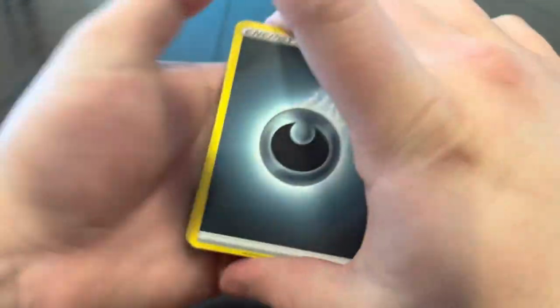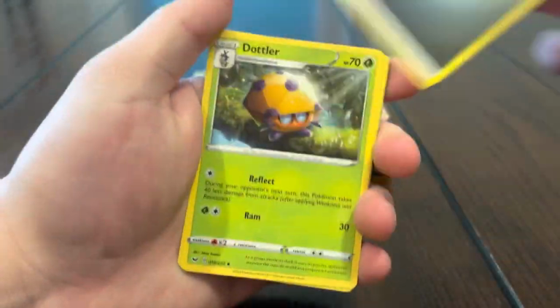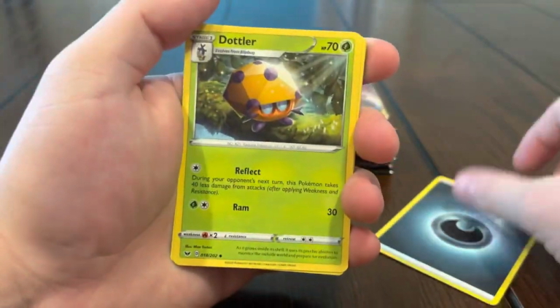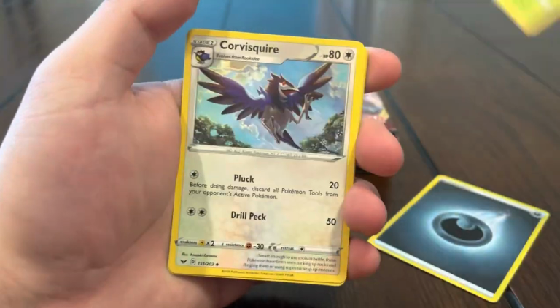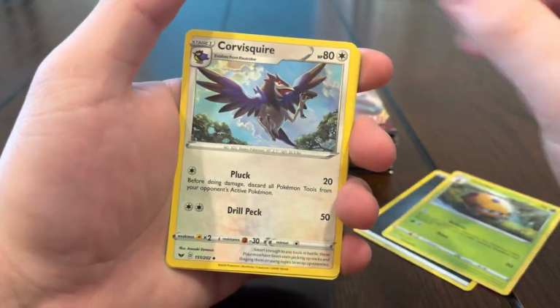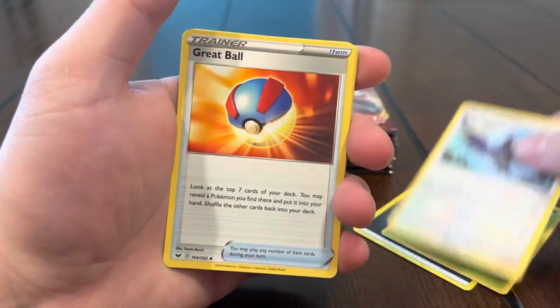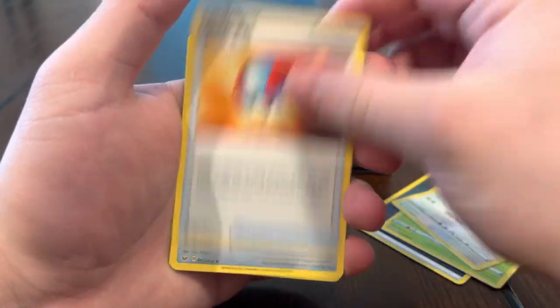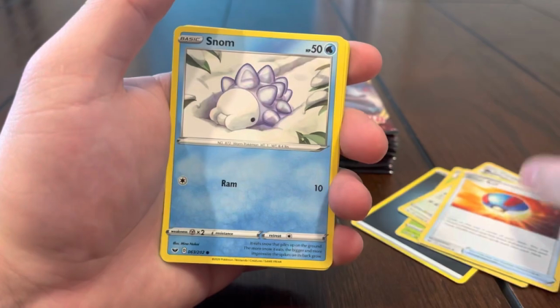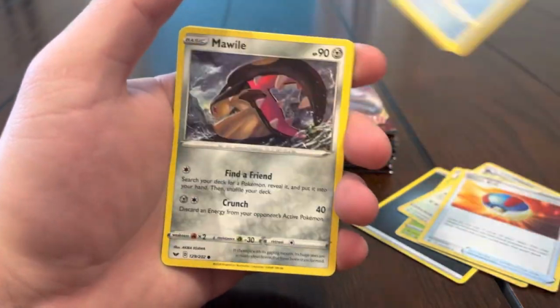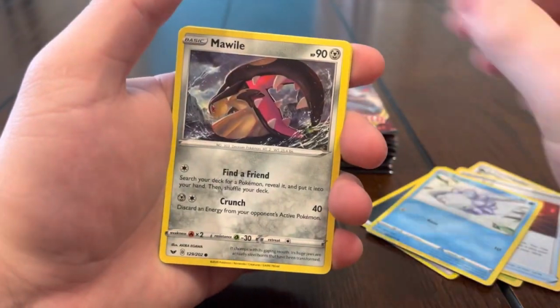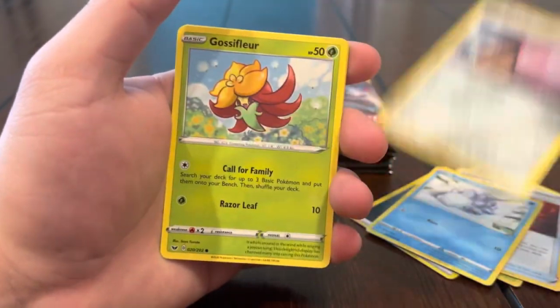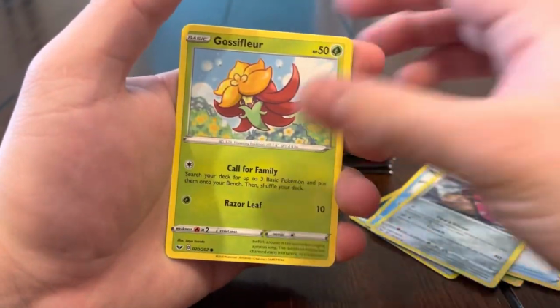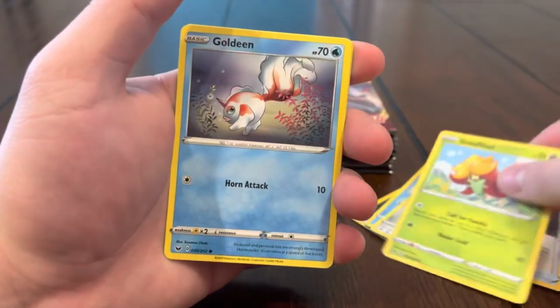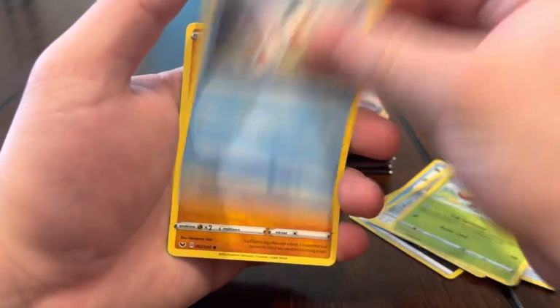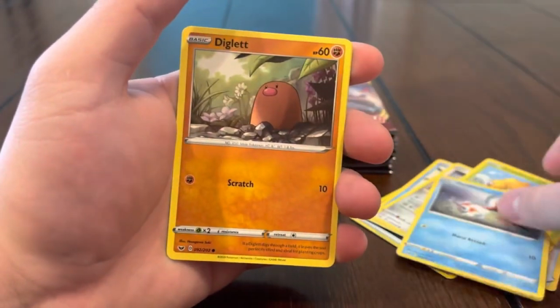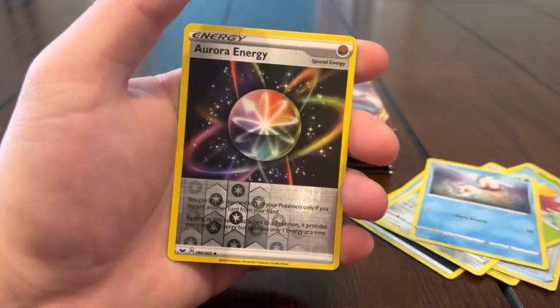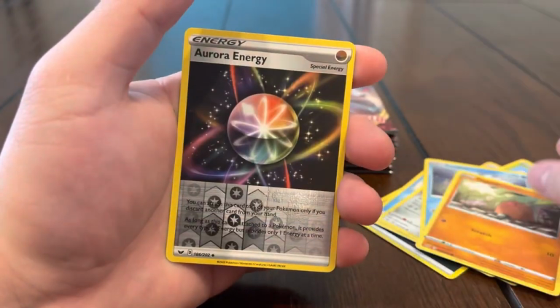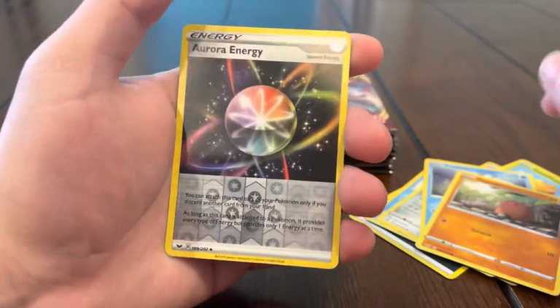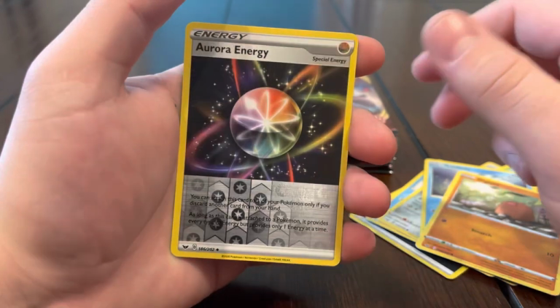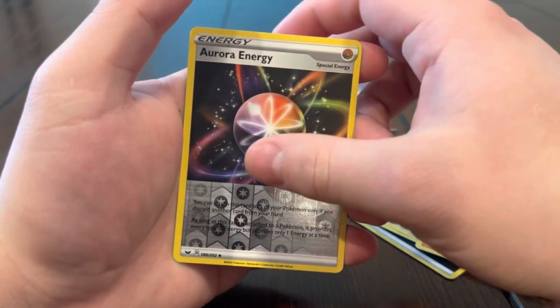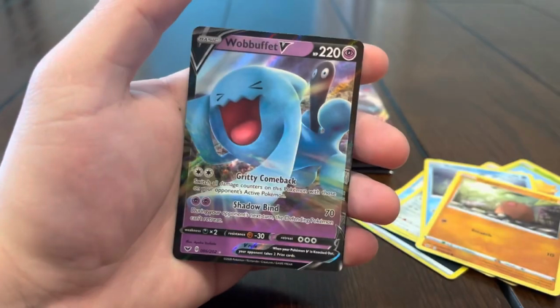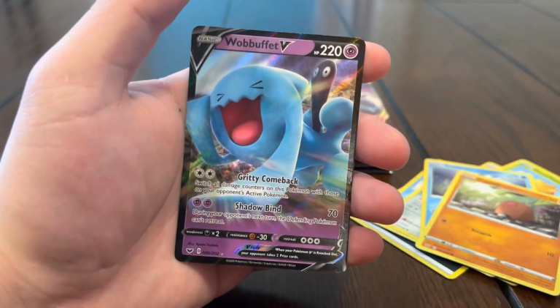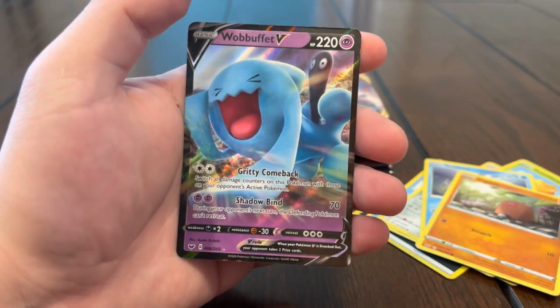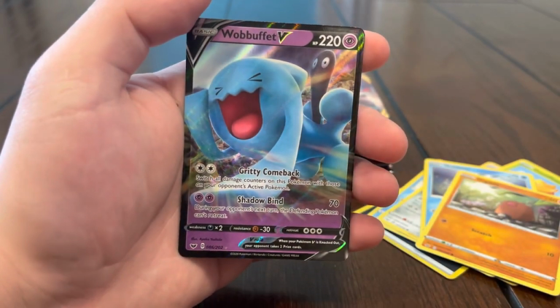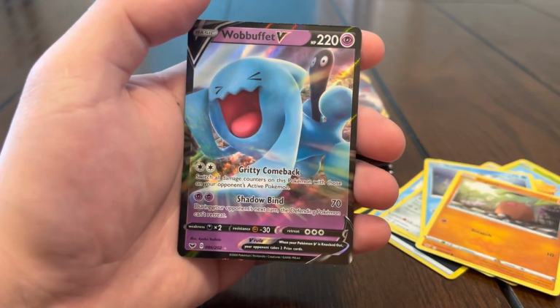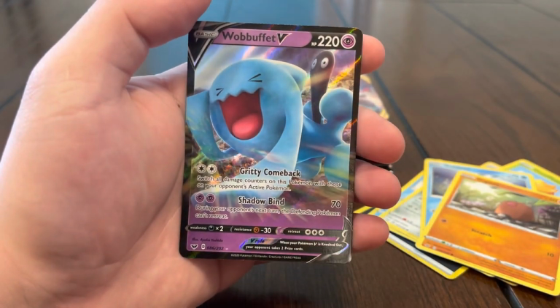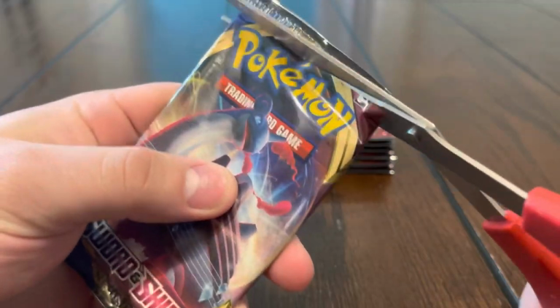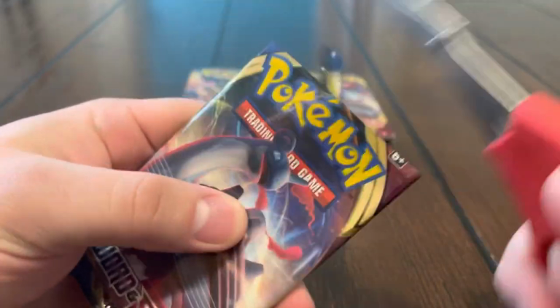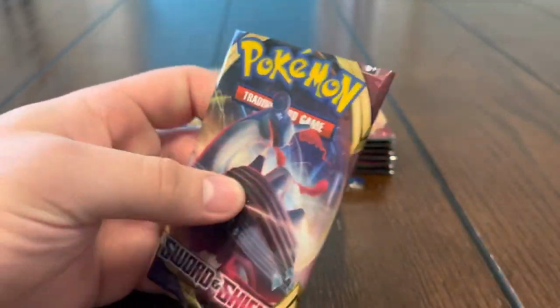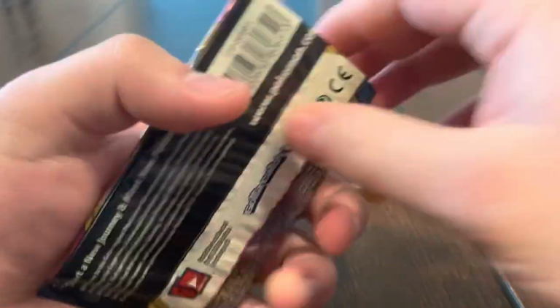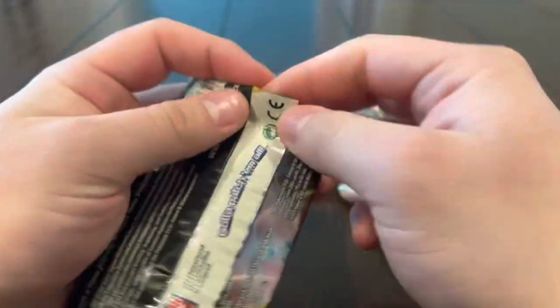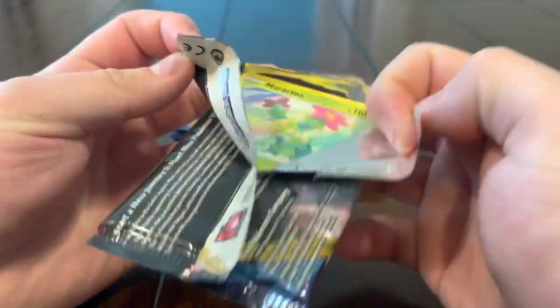Darkness energy, Dottler, Corvisquire, Great Ball, Snom, Murkrow, Gossifleur, Goldeen, Diglett, Aurora Energy — reverse, and we got a Wabuffet V! Alright guys, next pack — we just got that Wabuffet V.